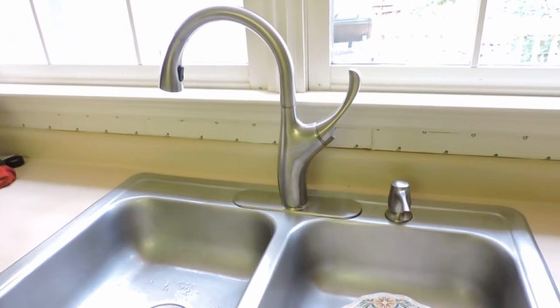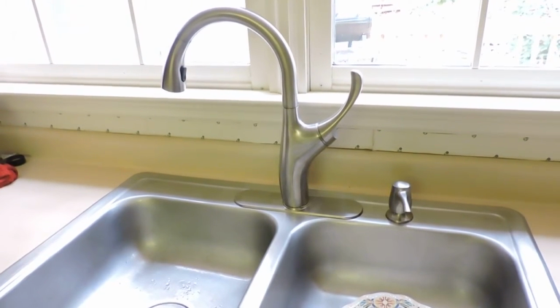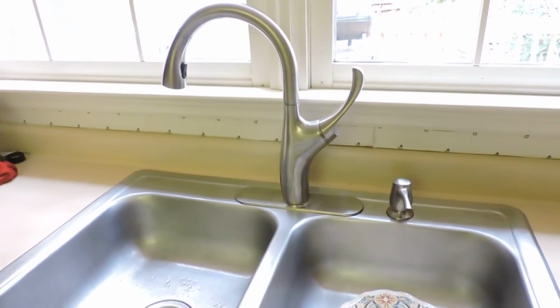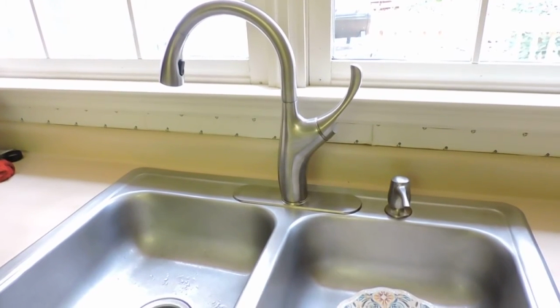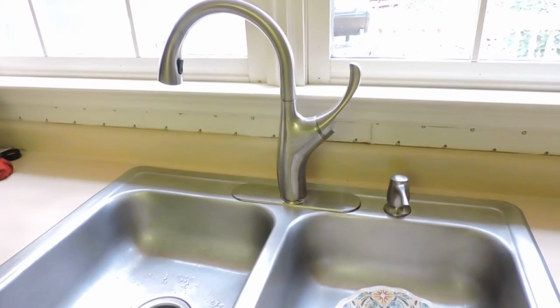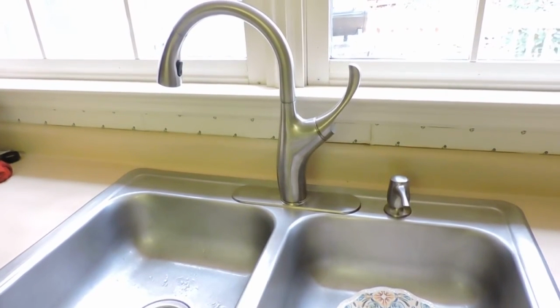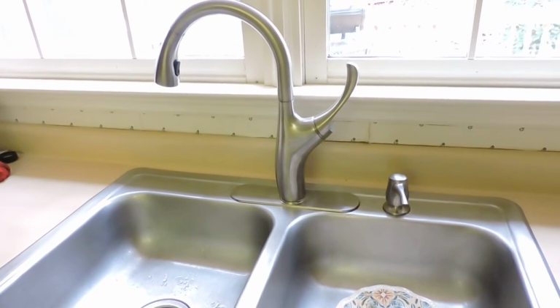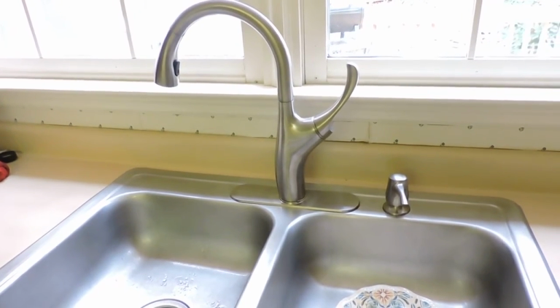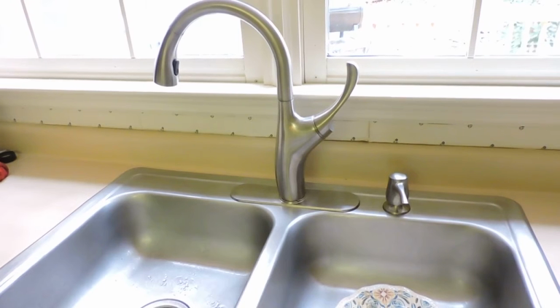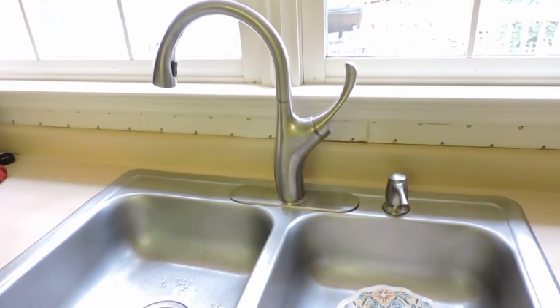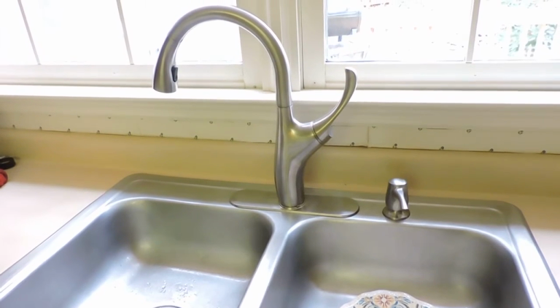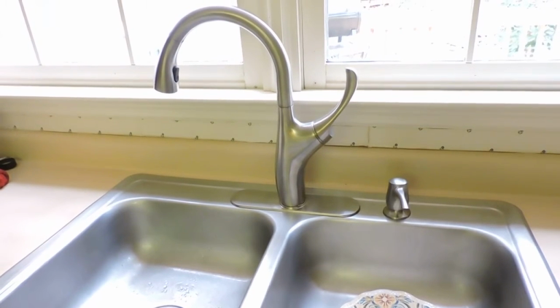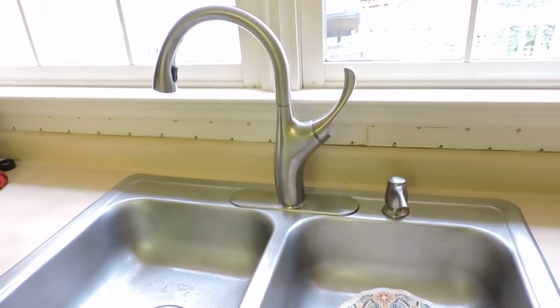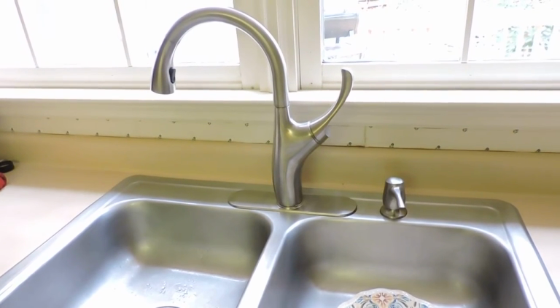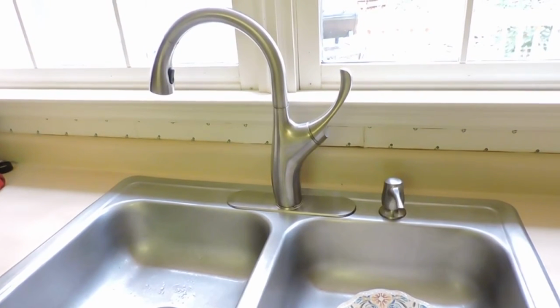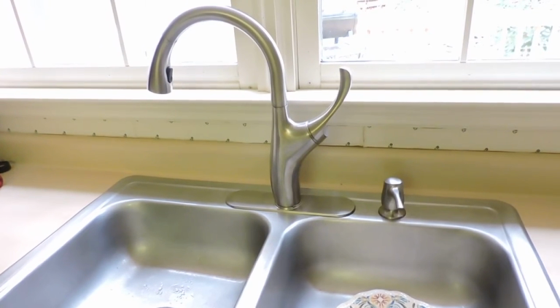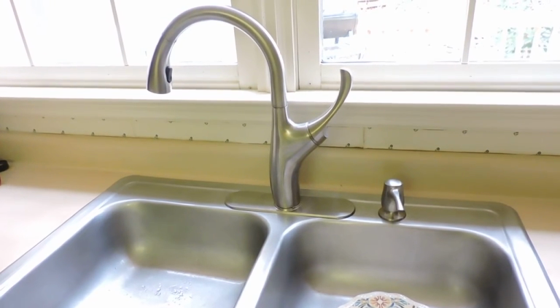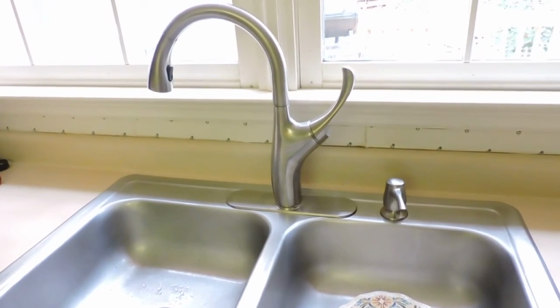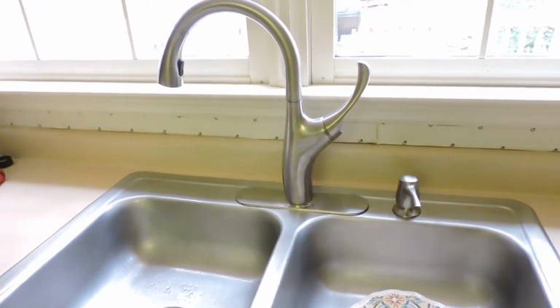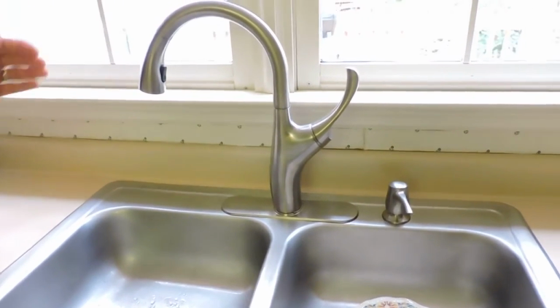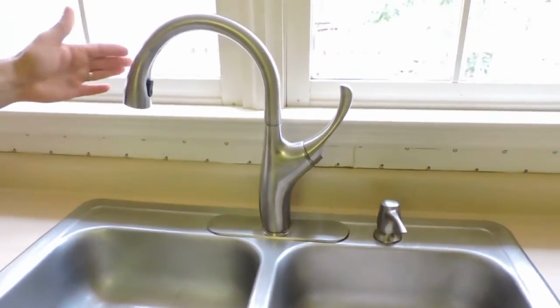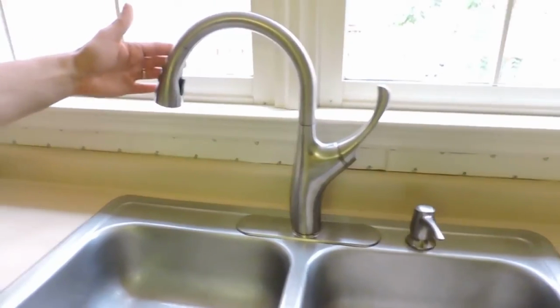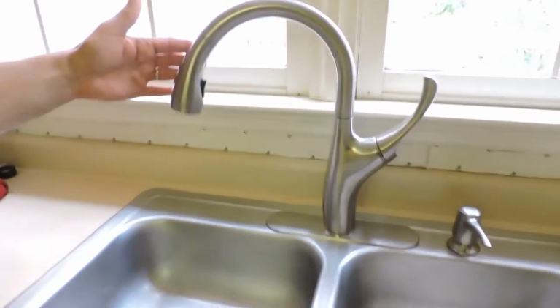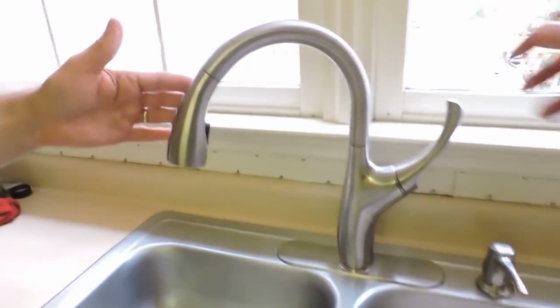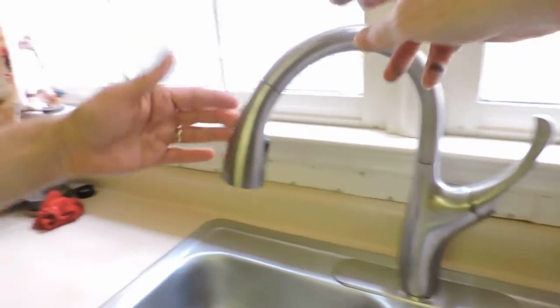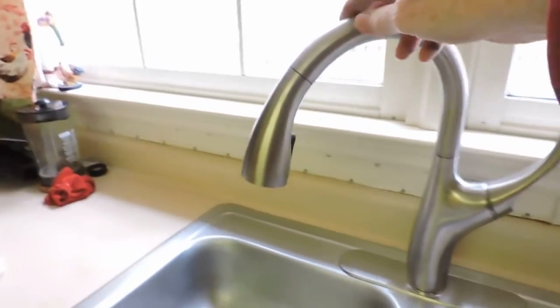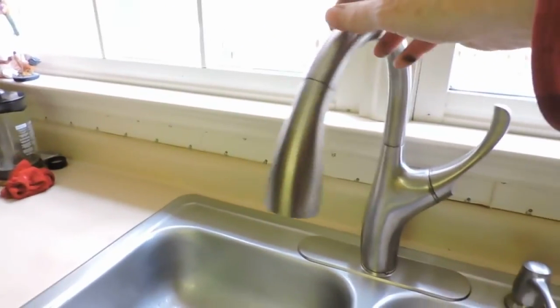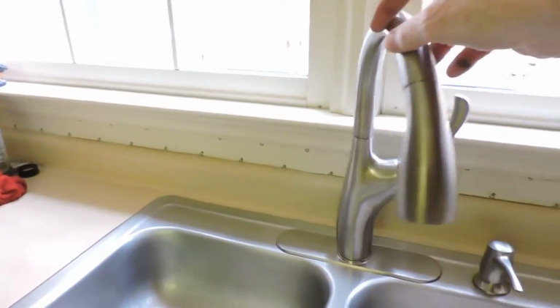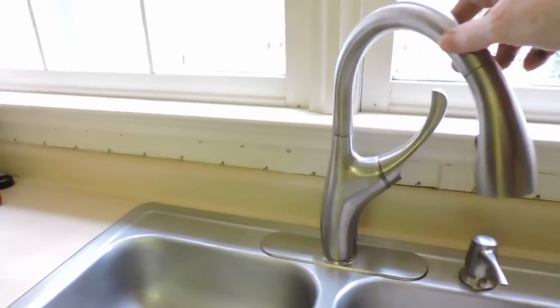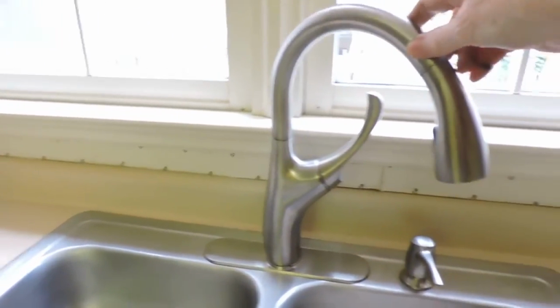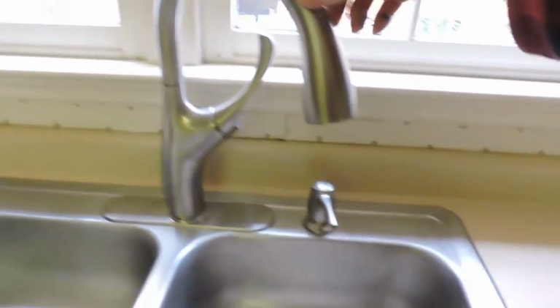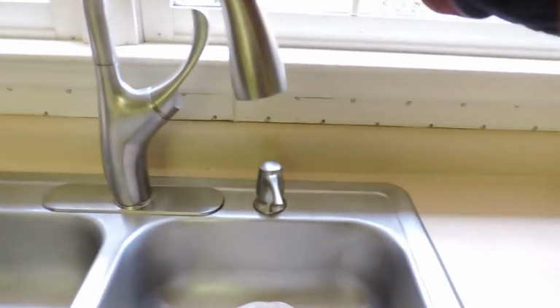This is the Kohler Mazz pull-down faucet with soap dispenser, and I'd like to show you how it works. It has a gooseneck on it and a soap dispenser here.